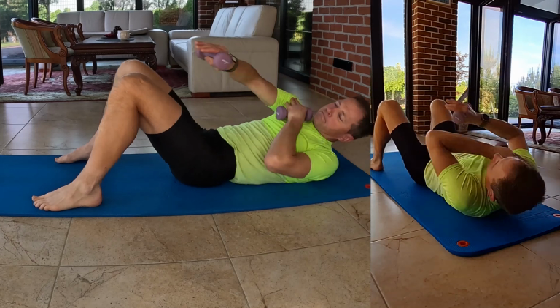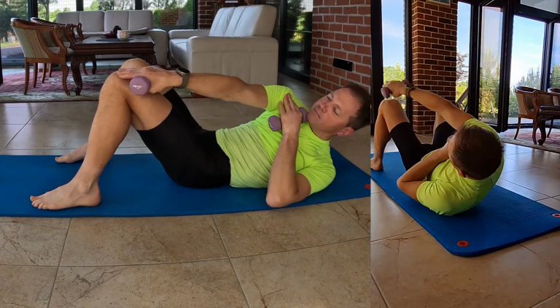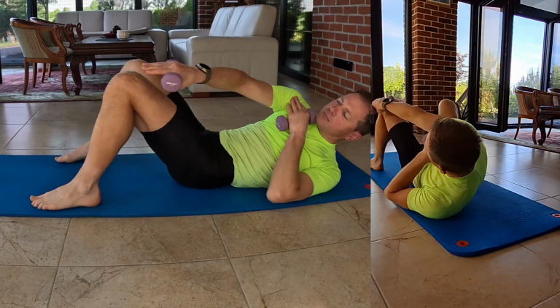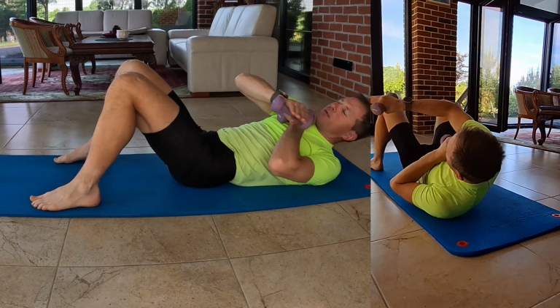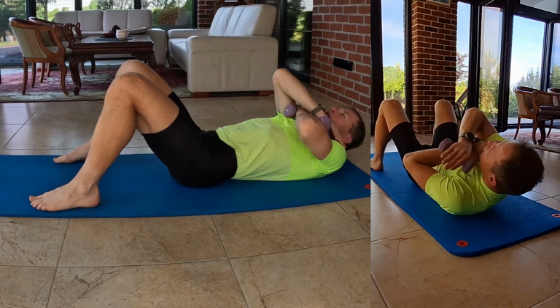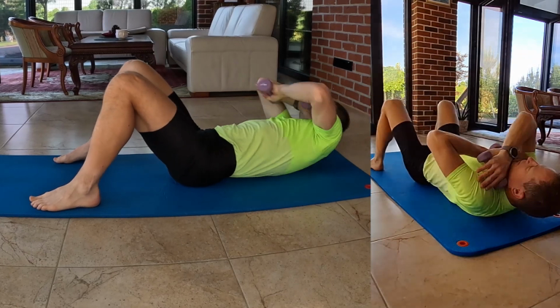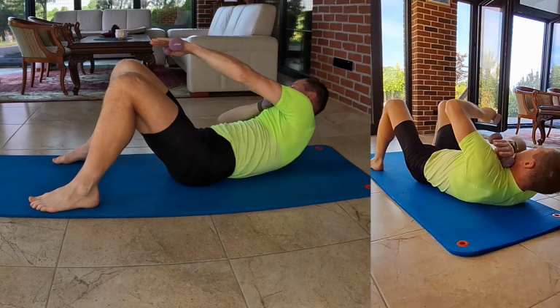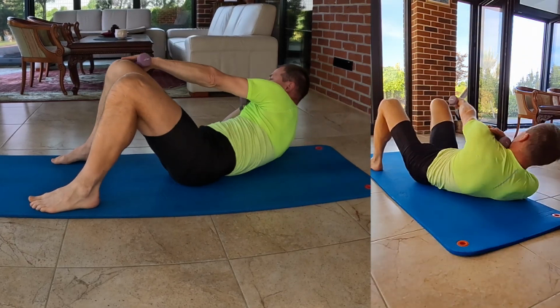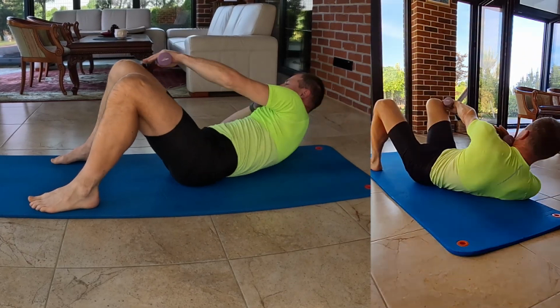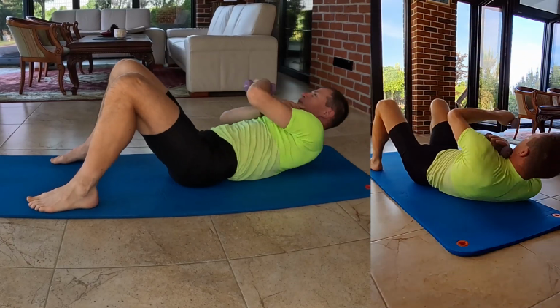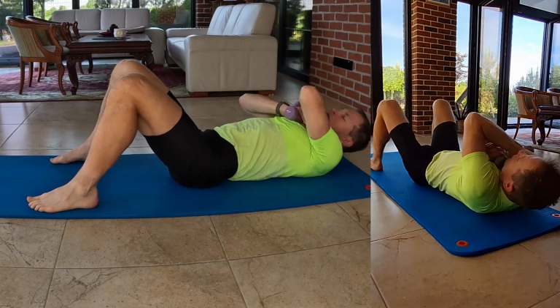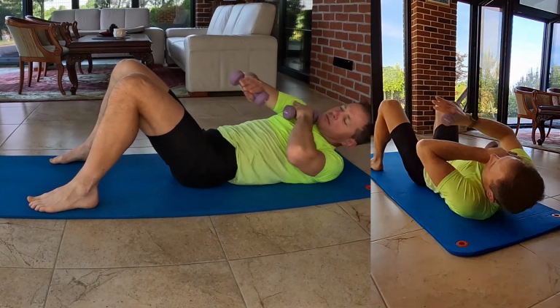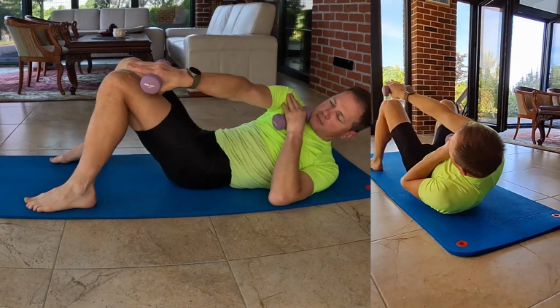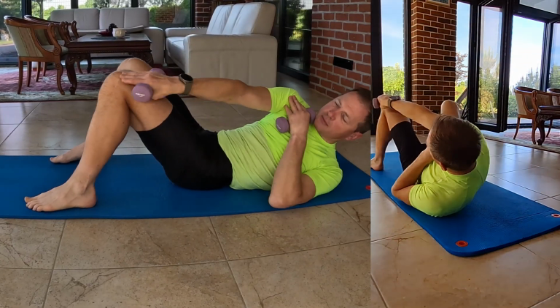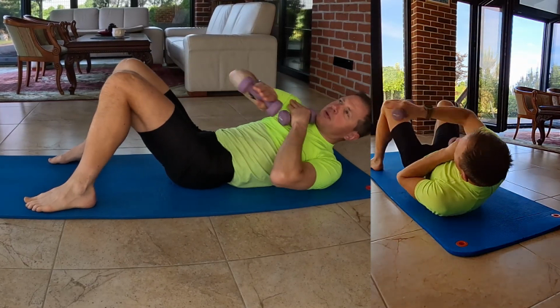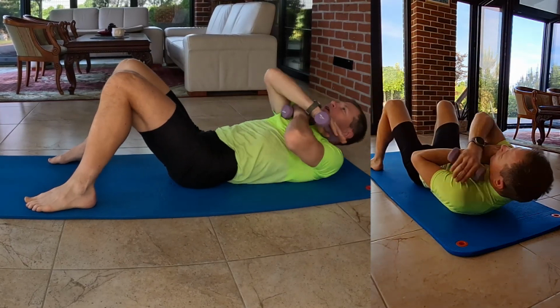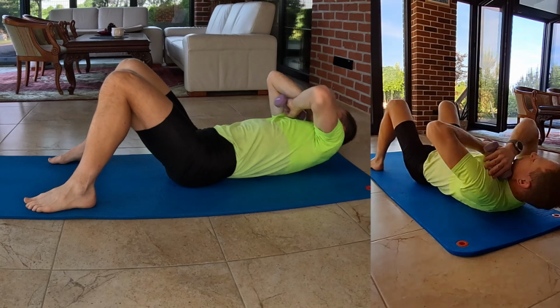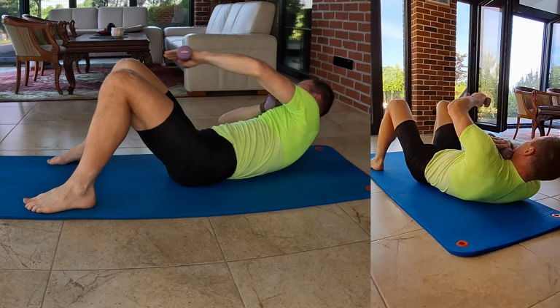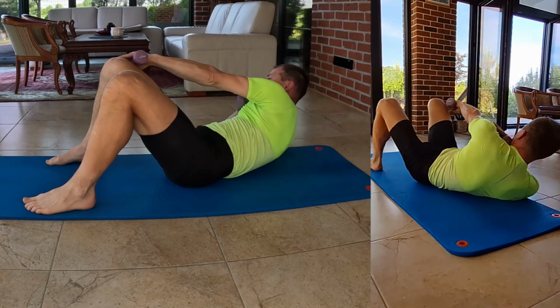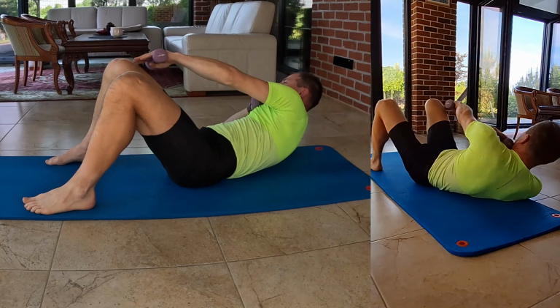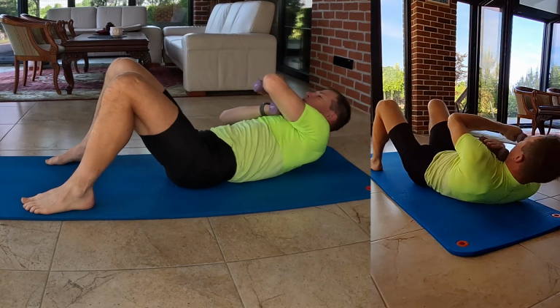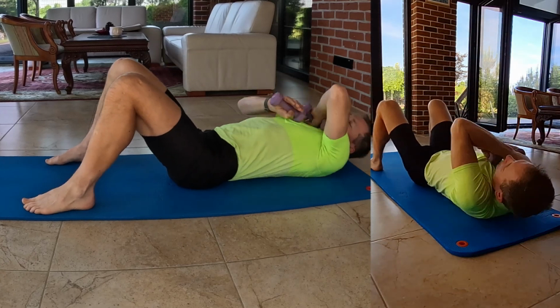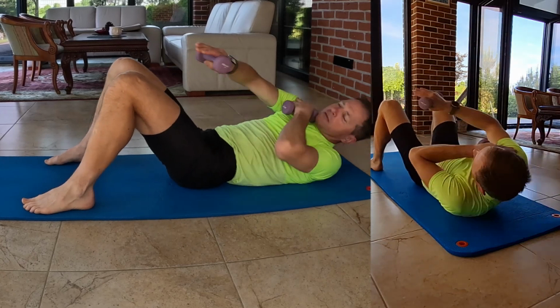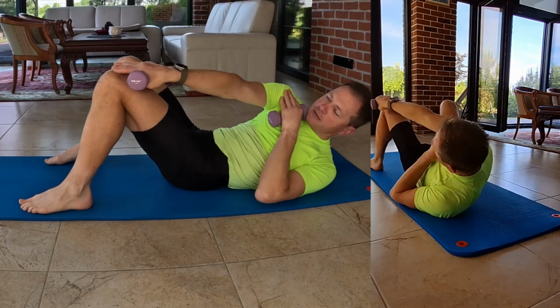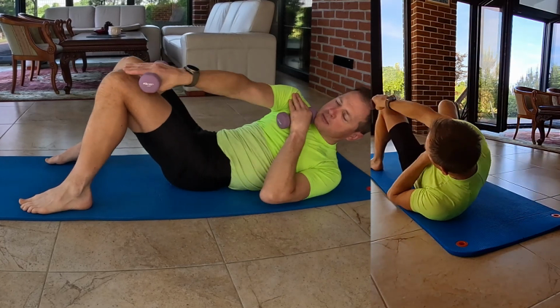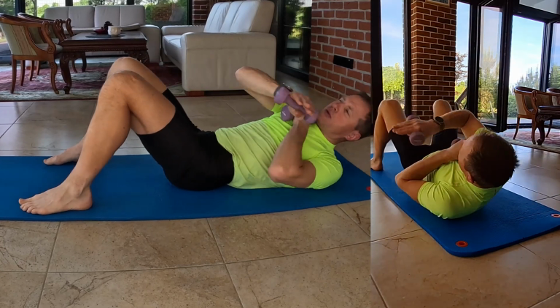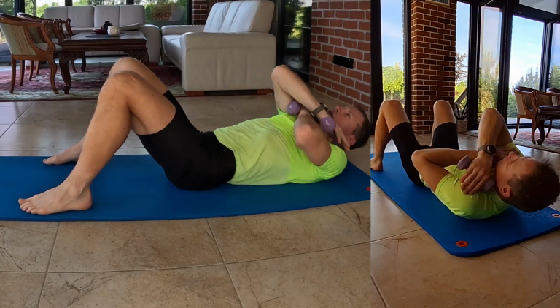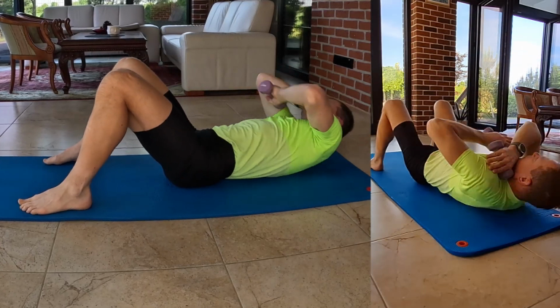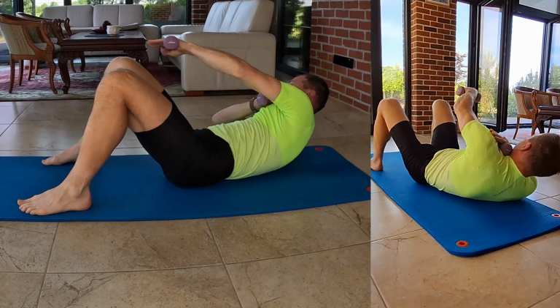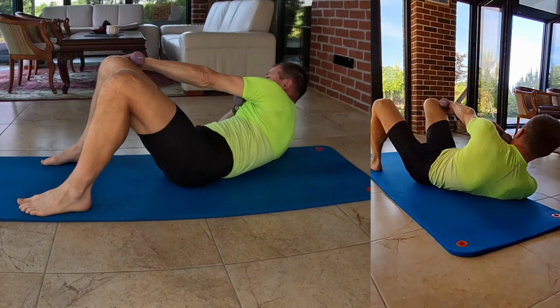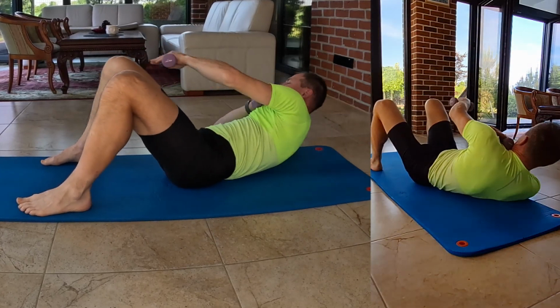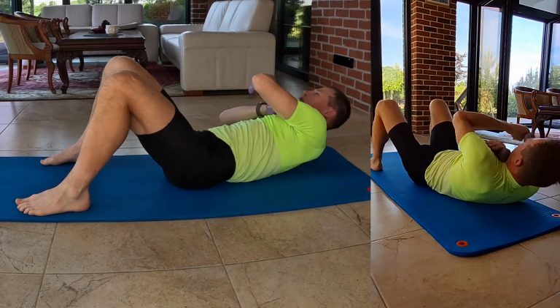Additionally, it works your upper abdominal muscles as you lift your shoulders off the ground and strengthen your core, enhancing overall stability and balance.